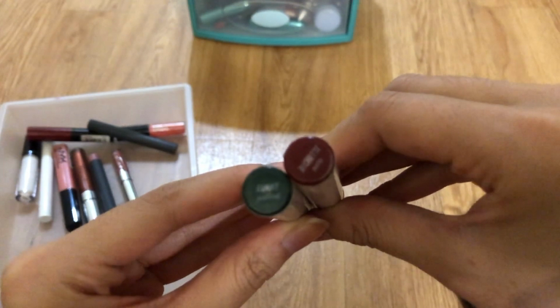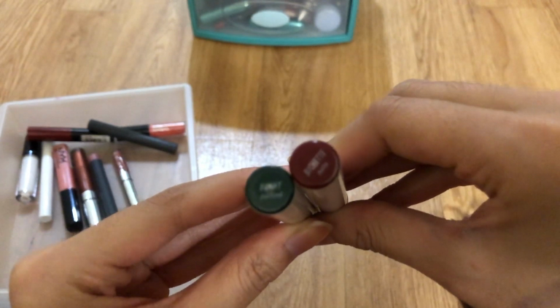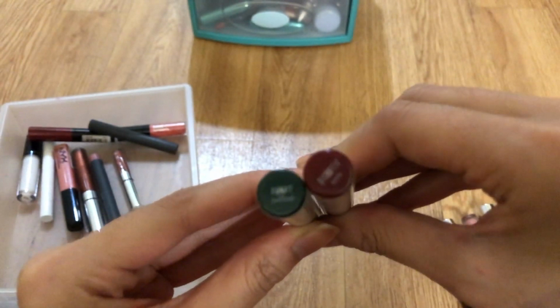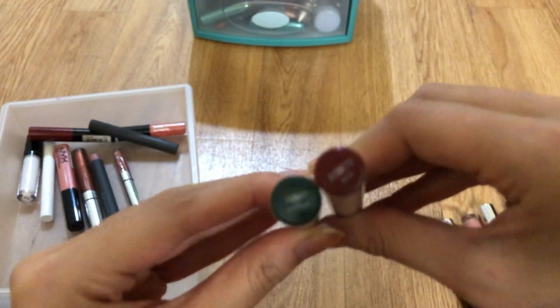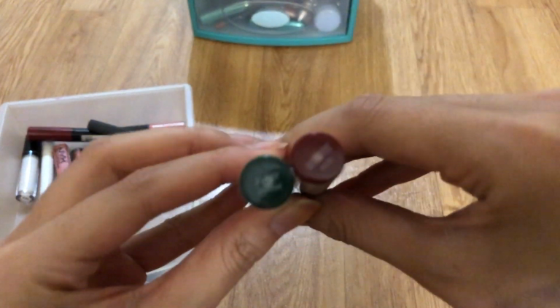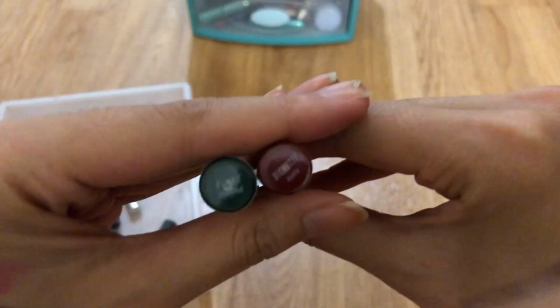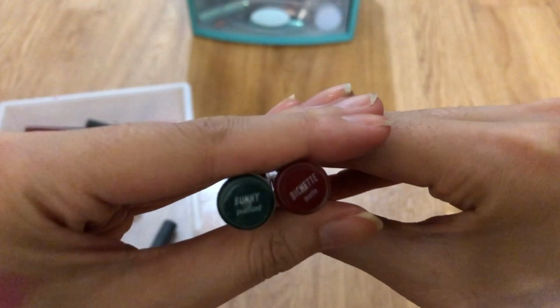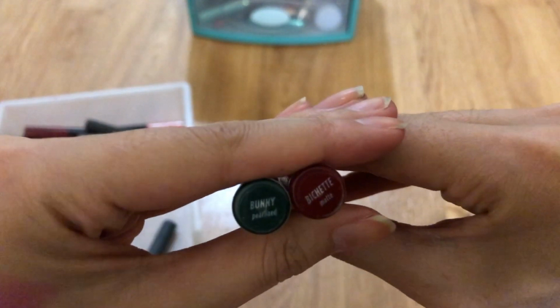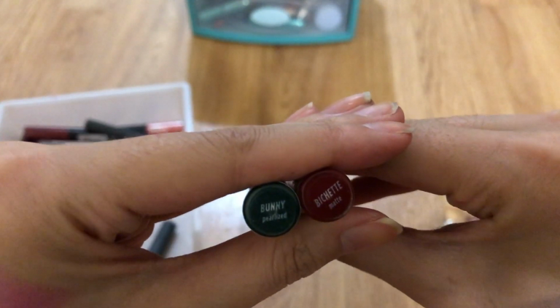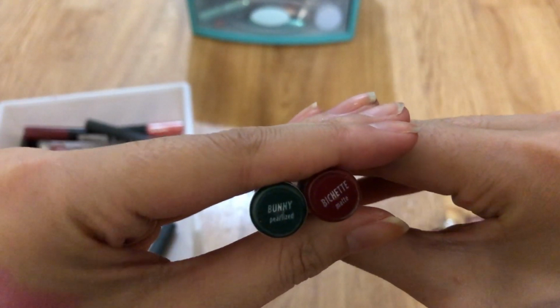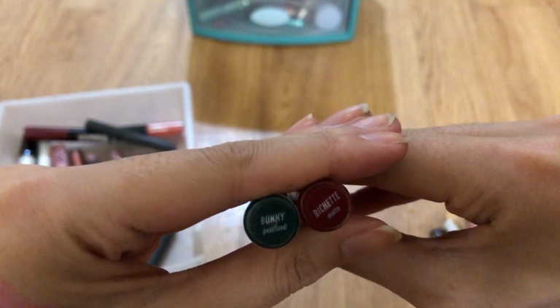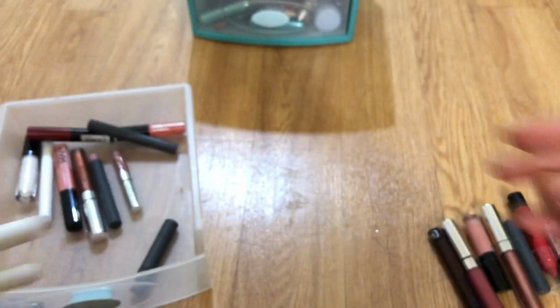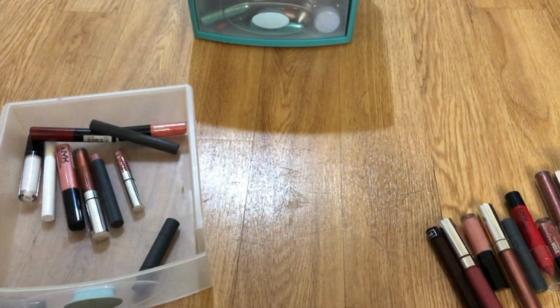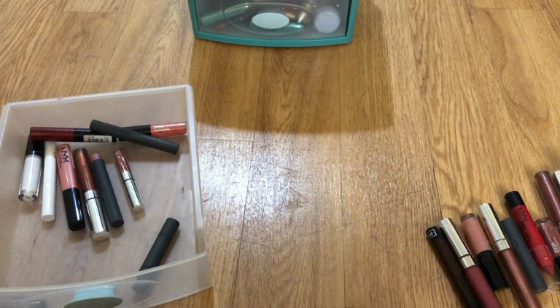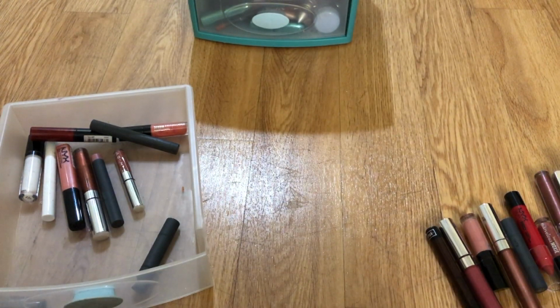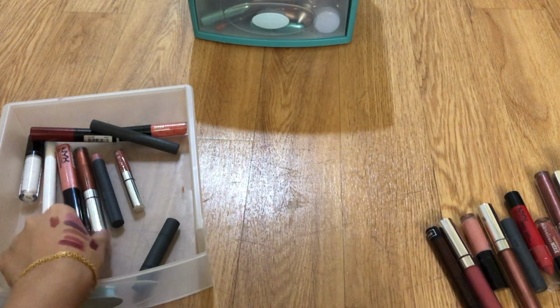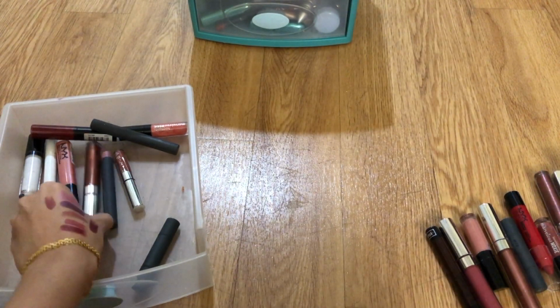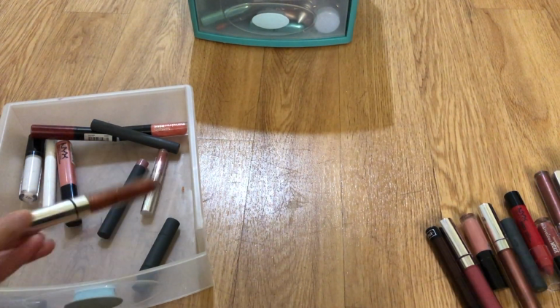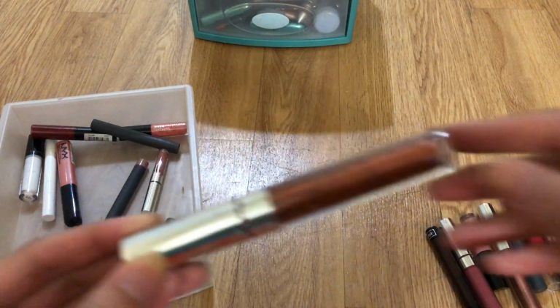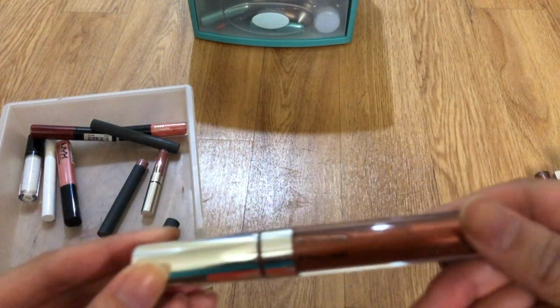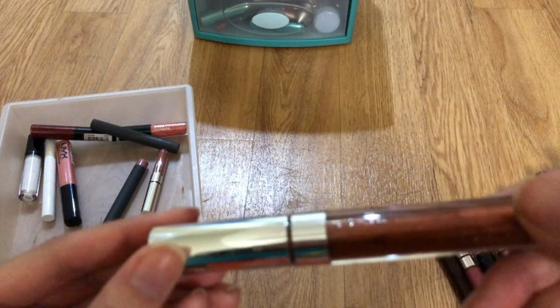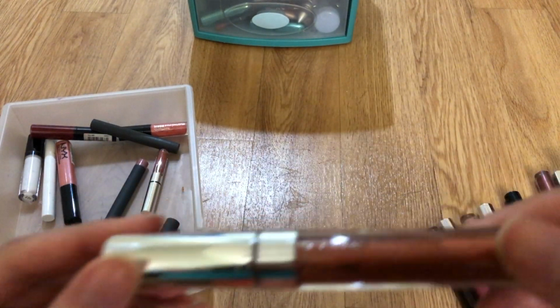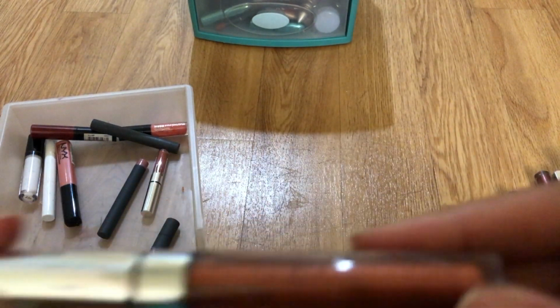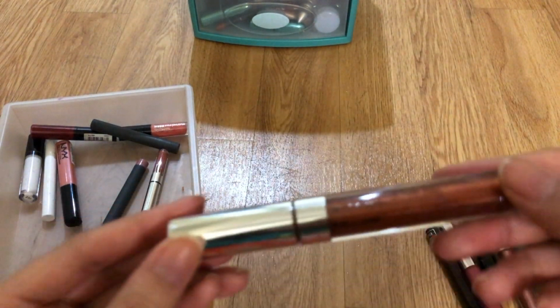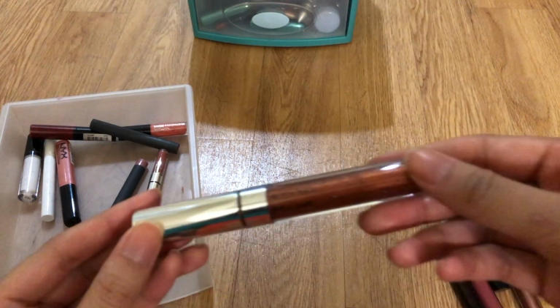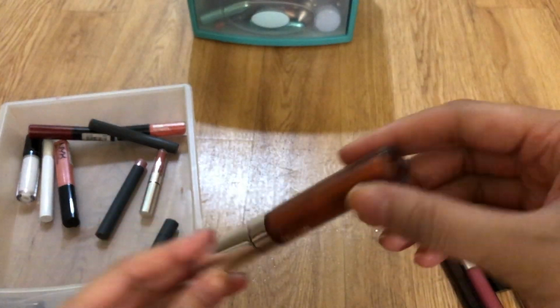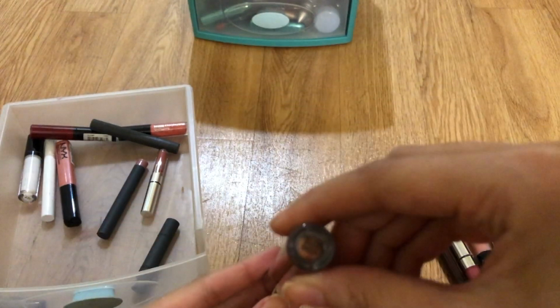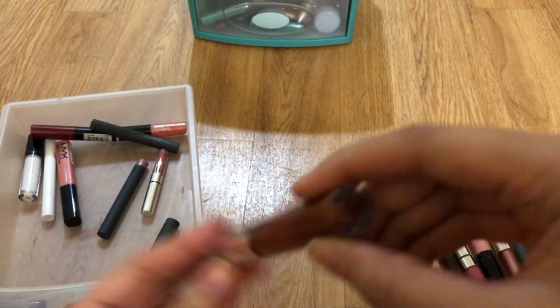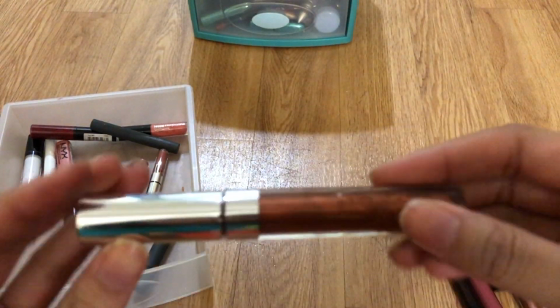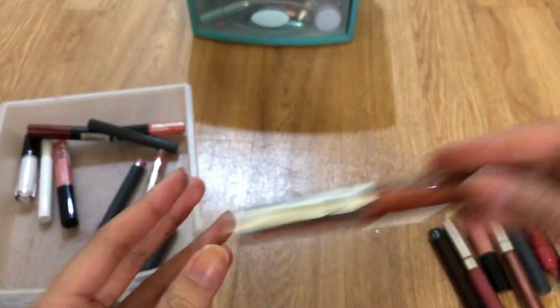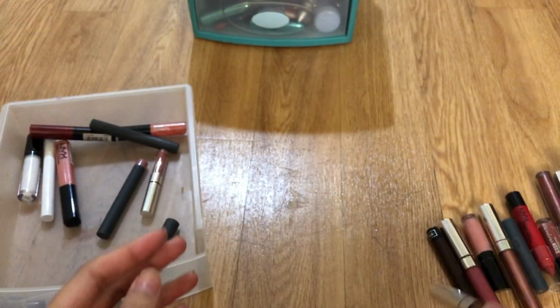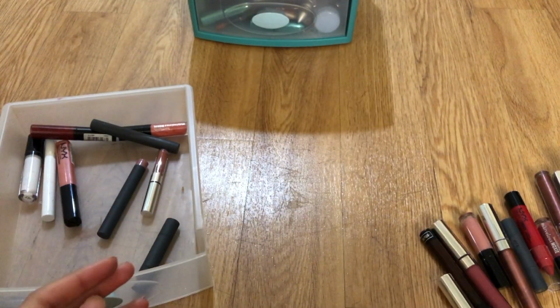Color Pop Lippie Sticks in this curse word on the right, Ish, and Bunny — I think I'll keep both of these. Another Color Pop metallic — this one looks separated. Goodbye.